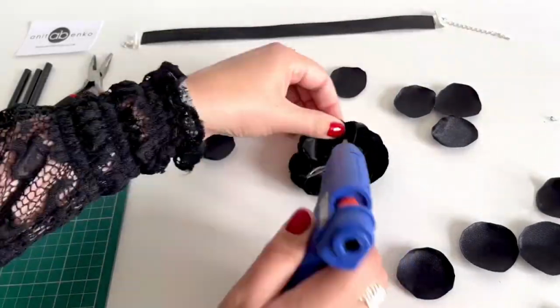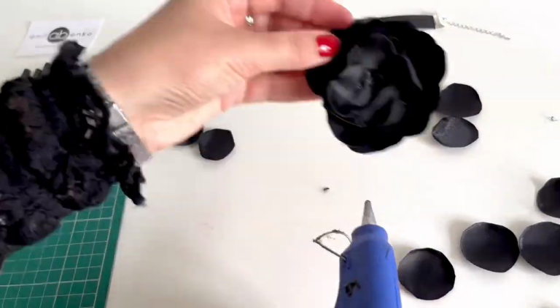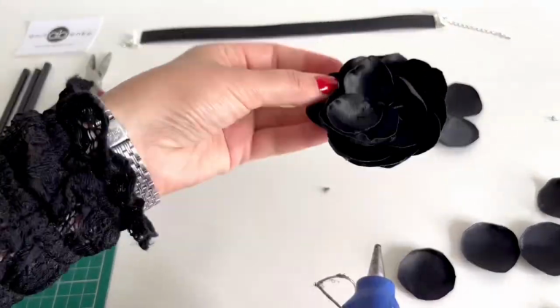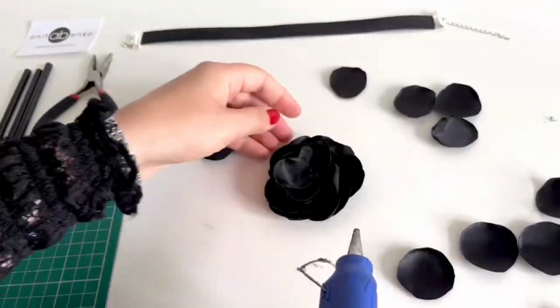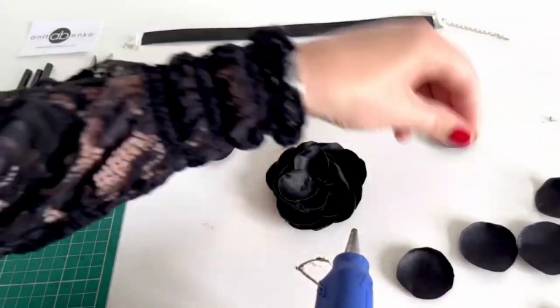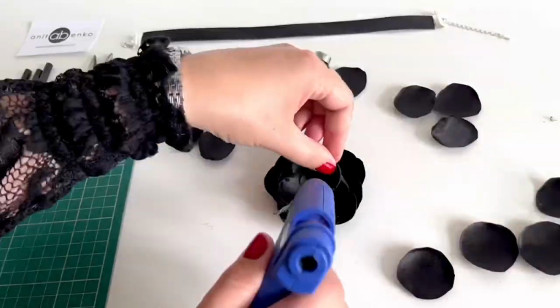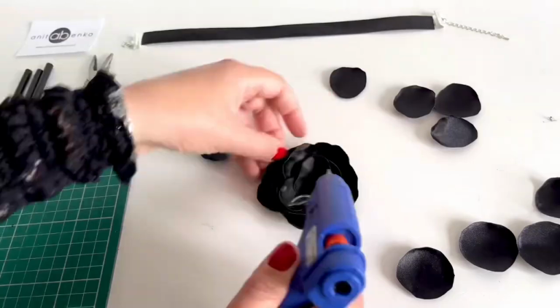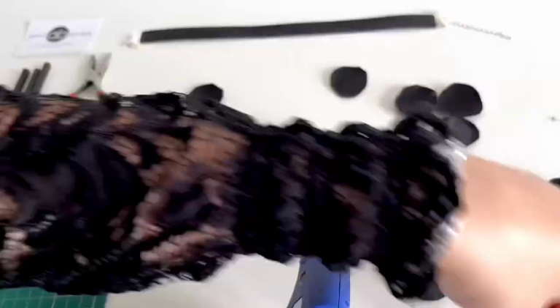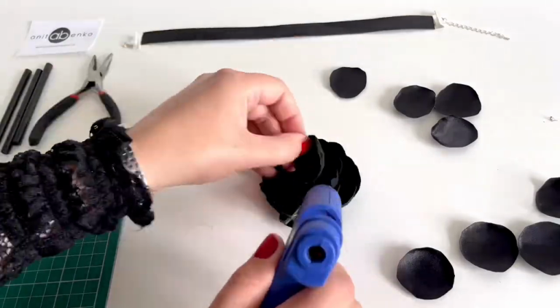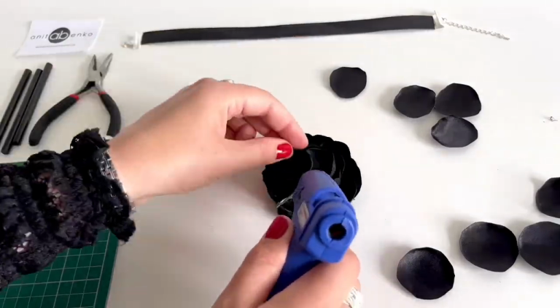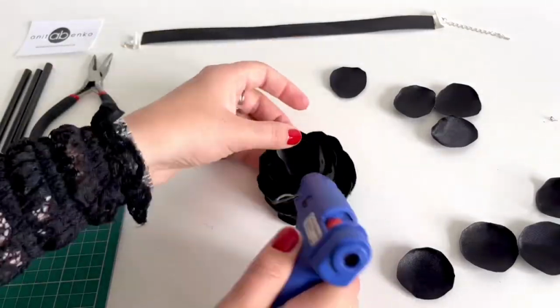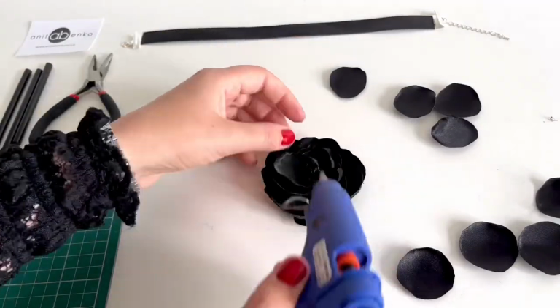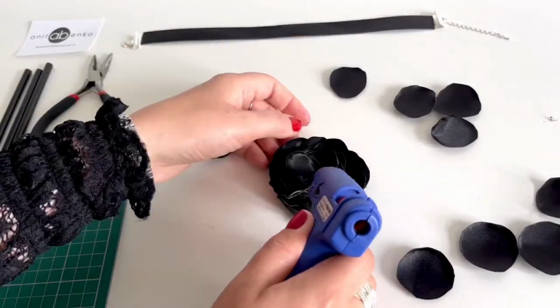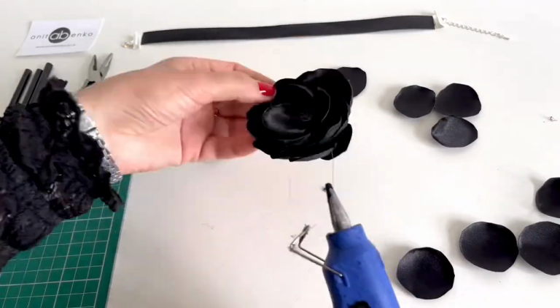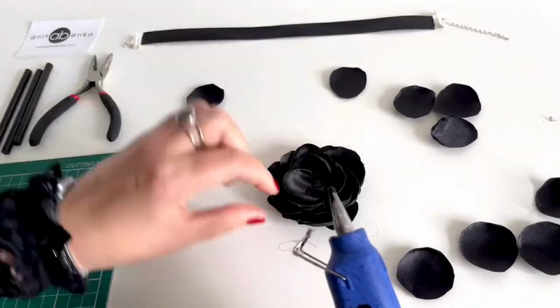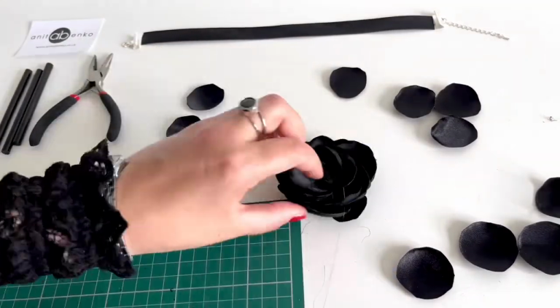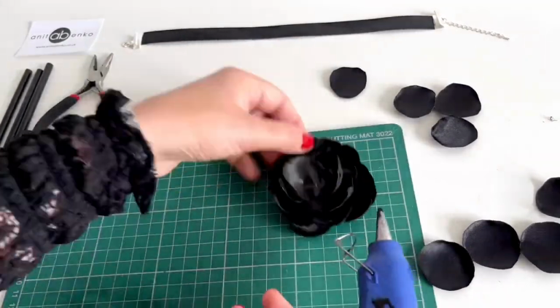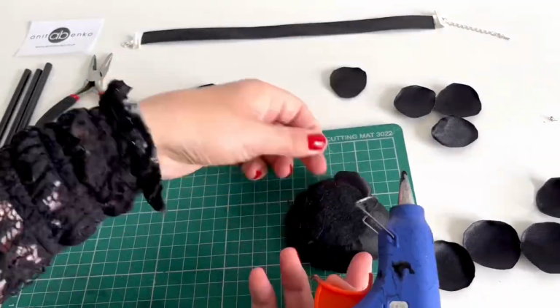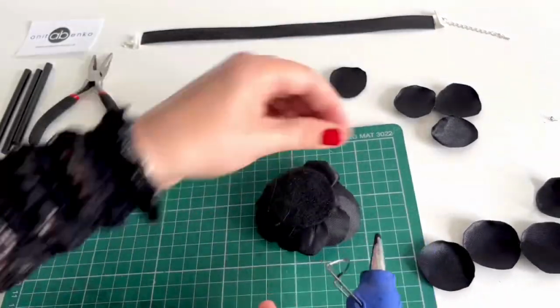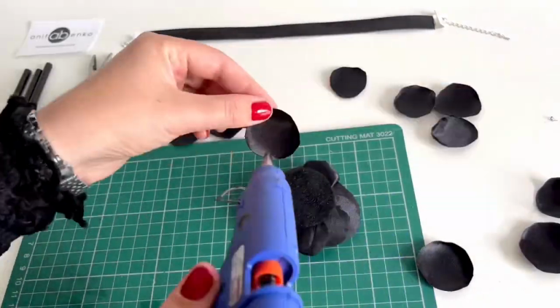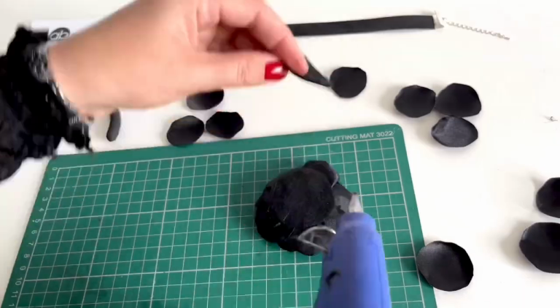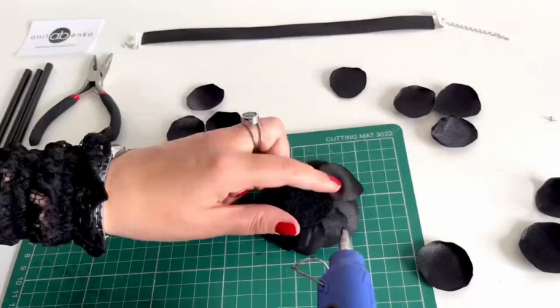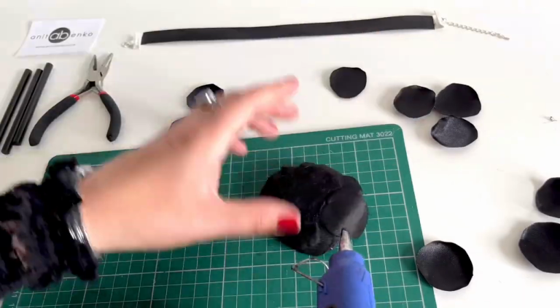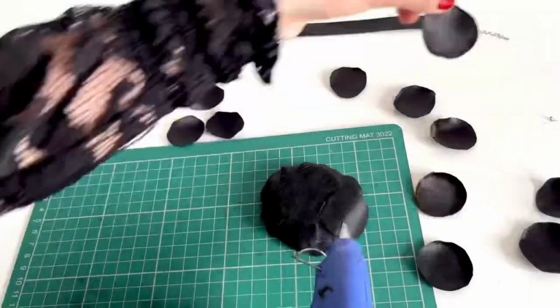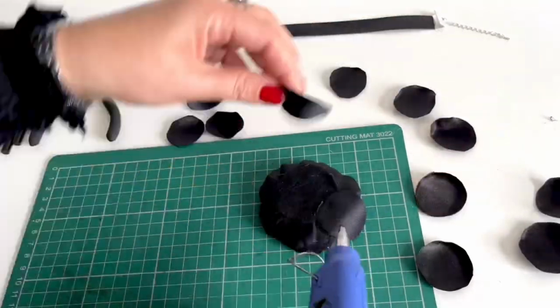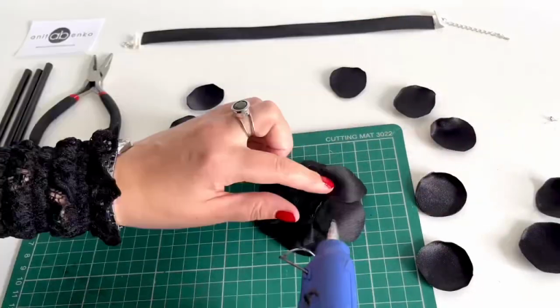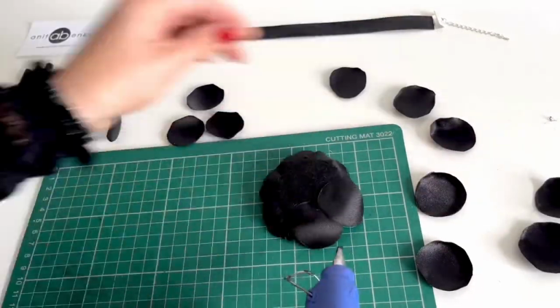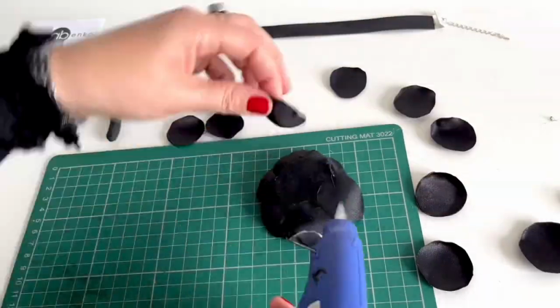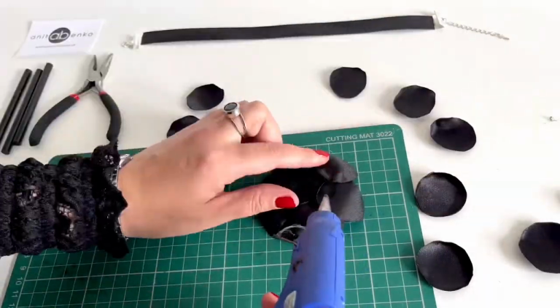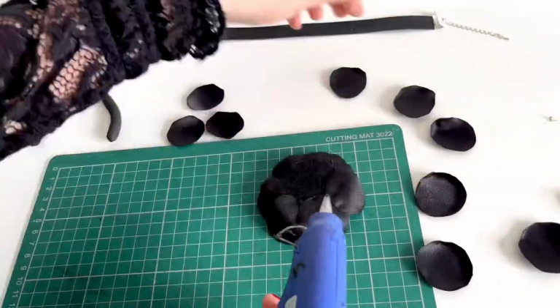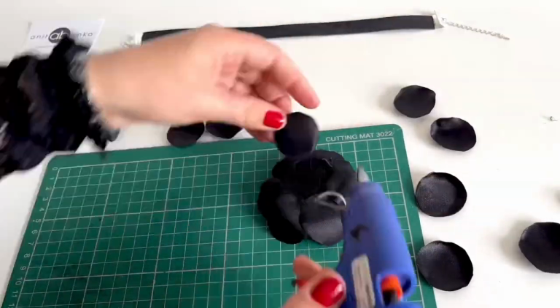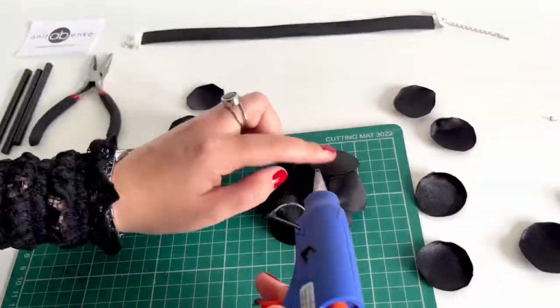Here's my flower so far — it looks really good. I'm adding more circles in the middle, and I want my flower to be a bit bigger so I'm adding more circles at the back.